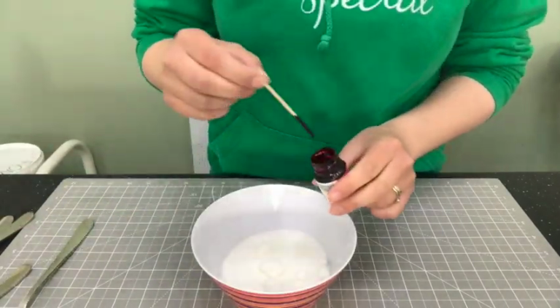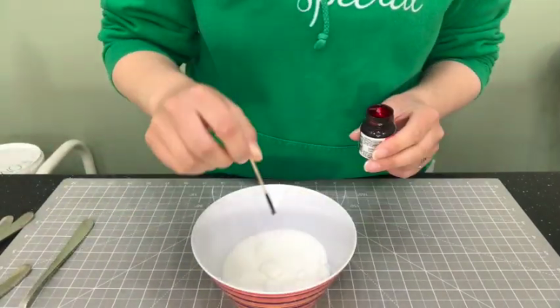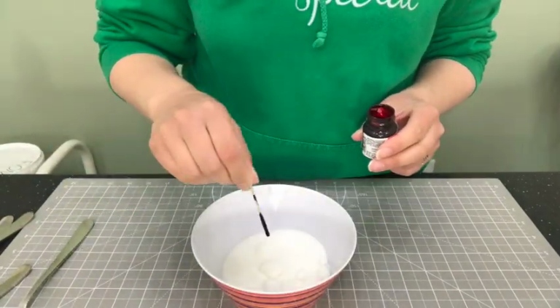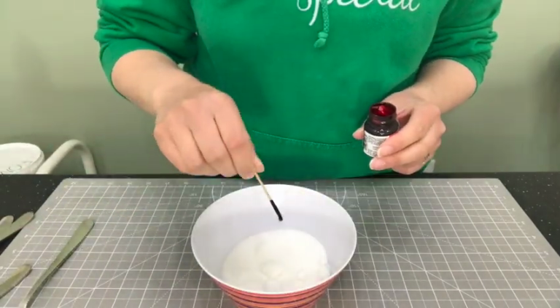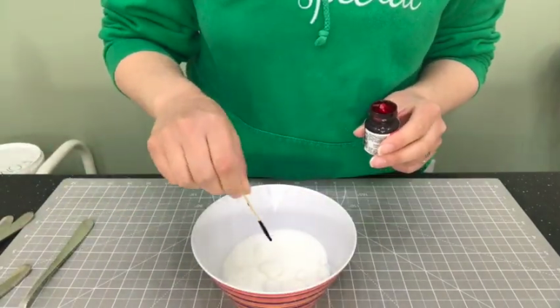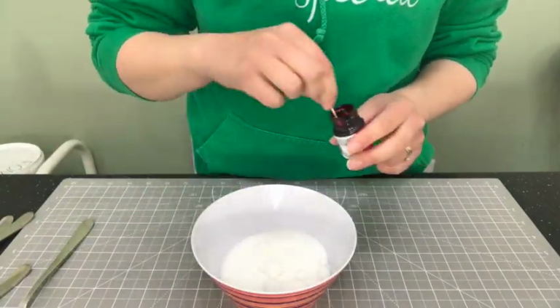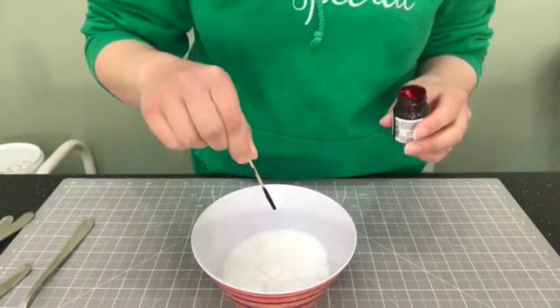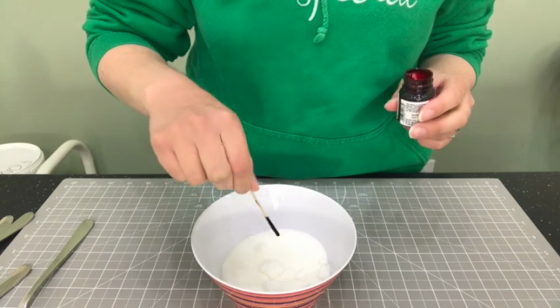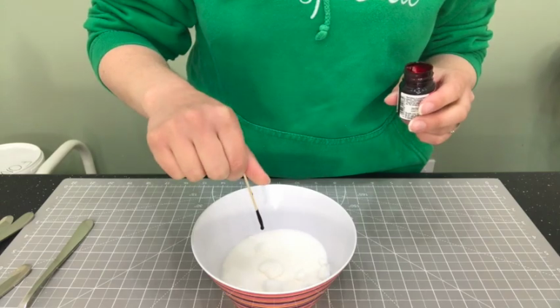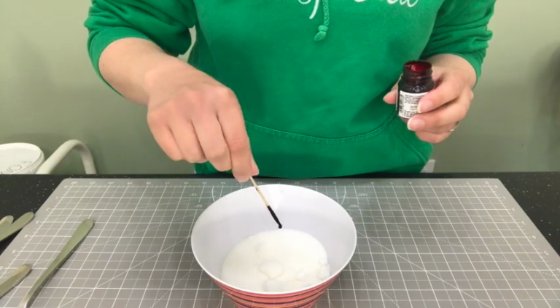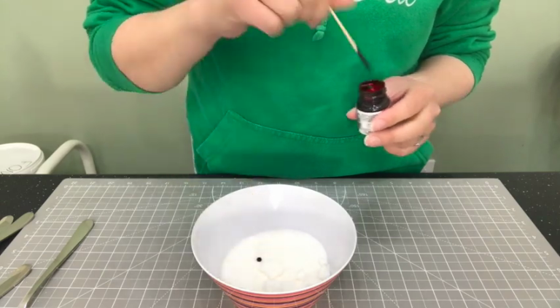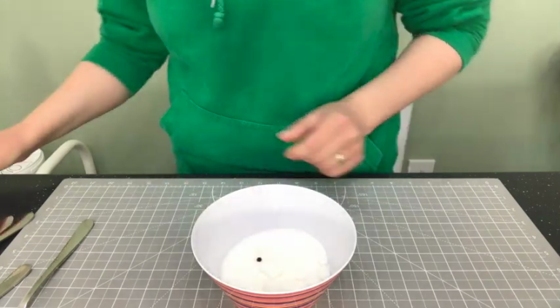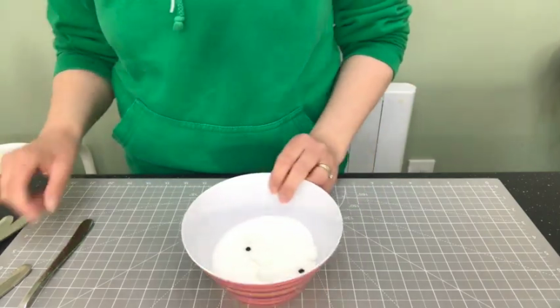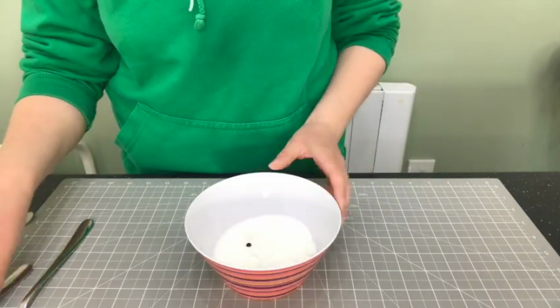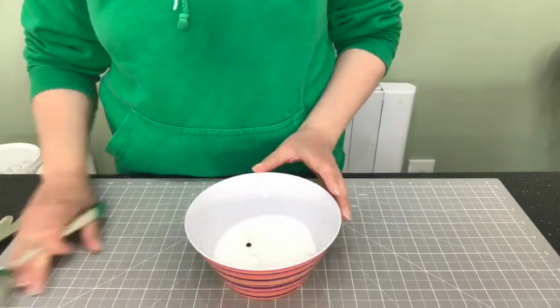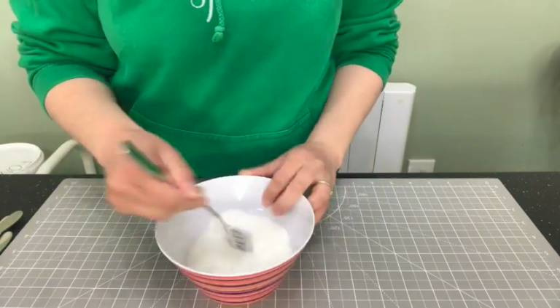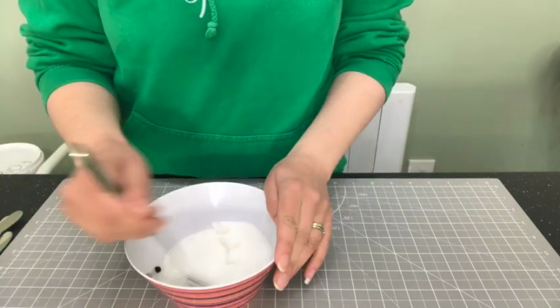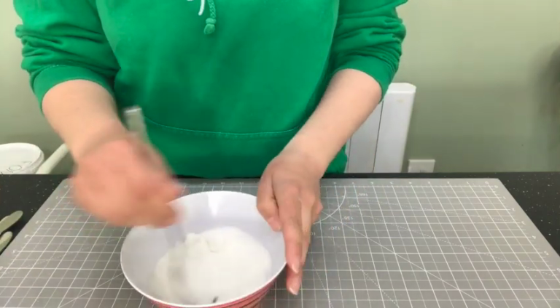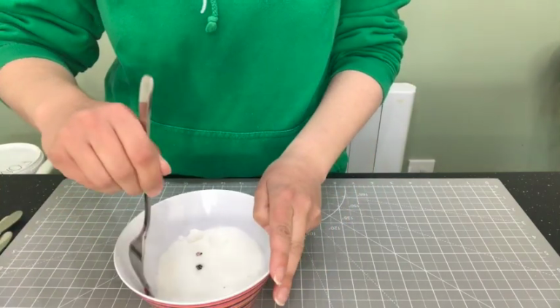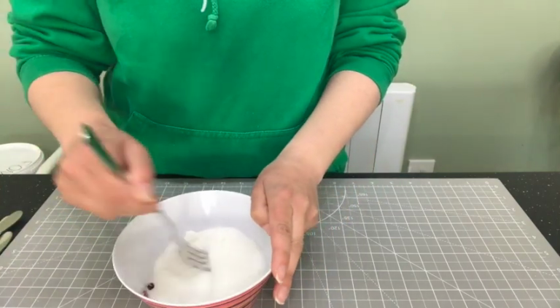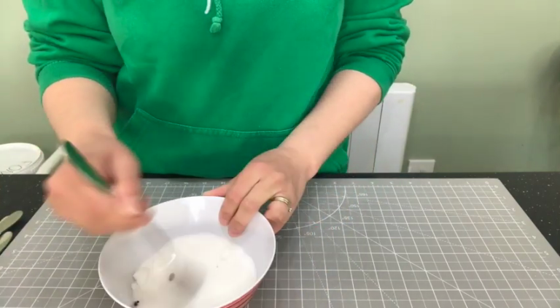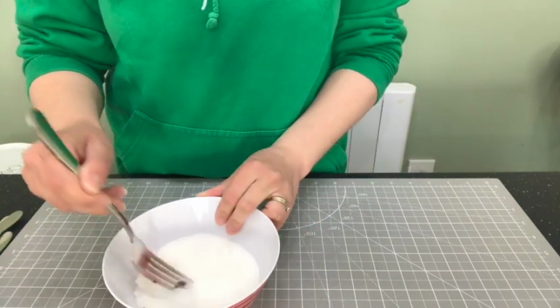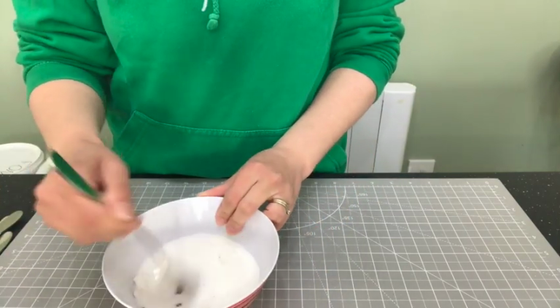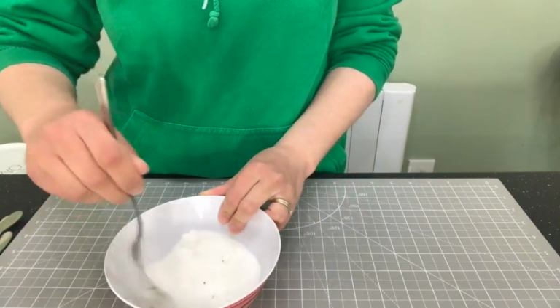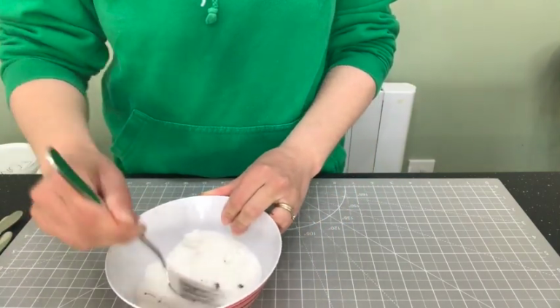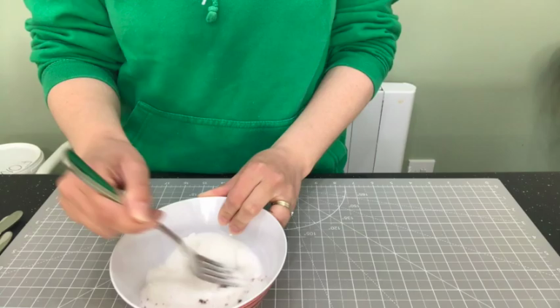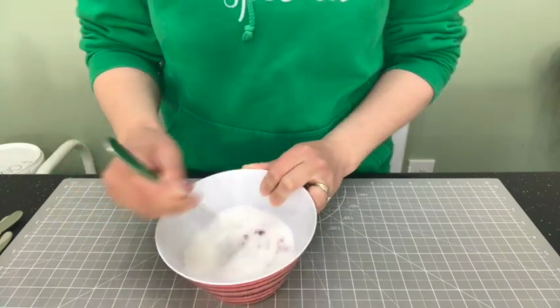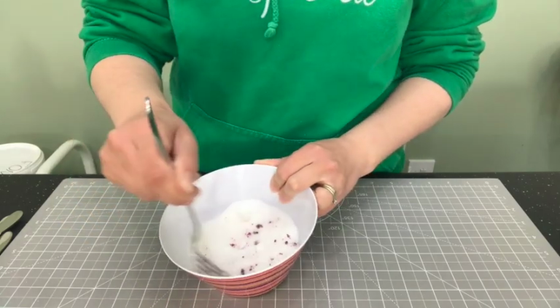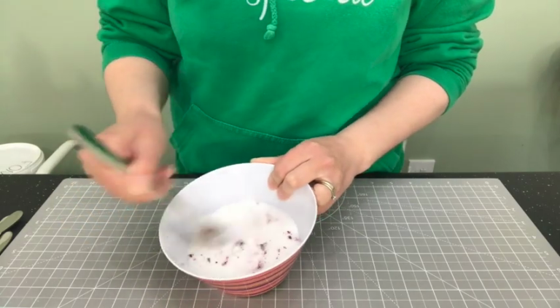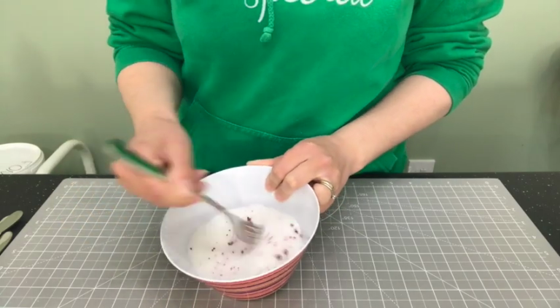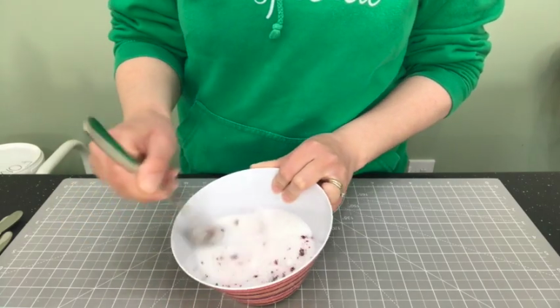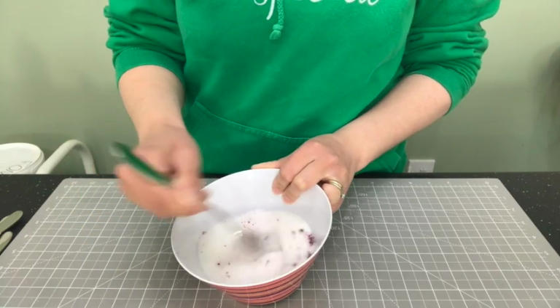I'm just doing different shades of pink for this. So I'm going to take my second bowl and I'm going to add a few drops of my food colouring. And once again I'm going to start stirring with my fork.